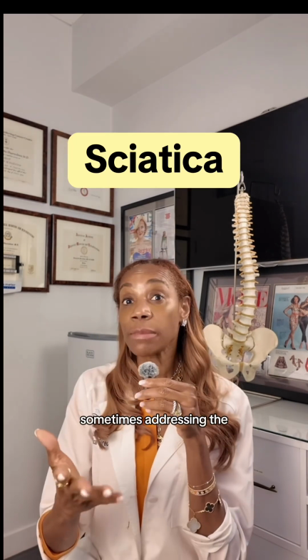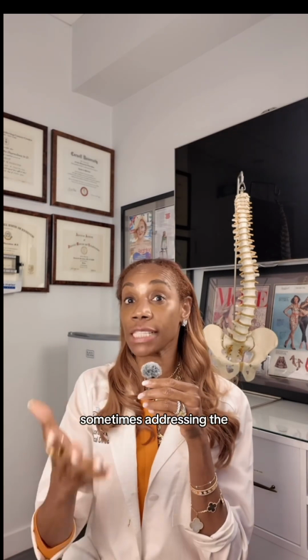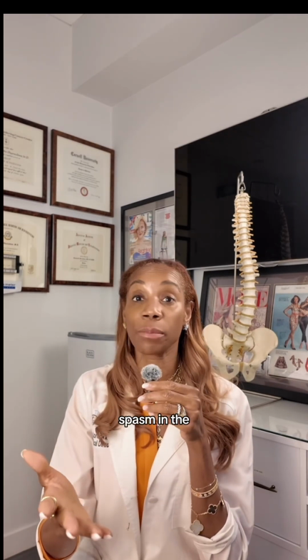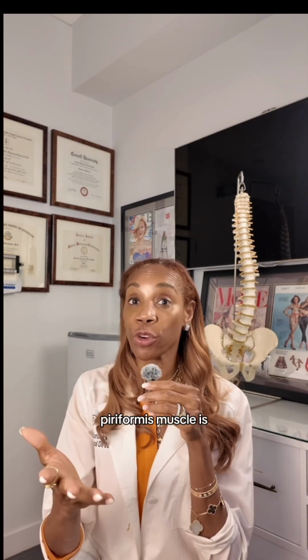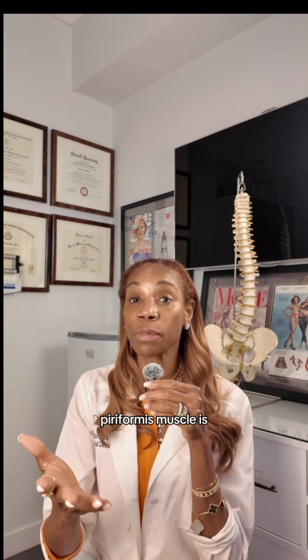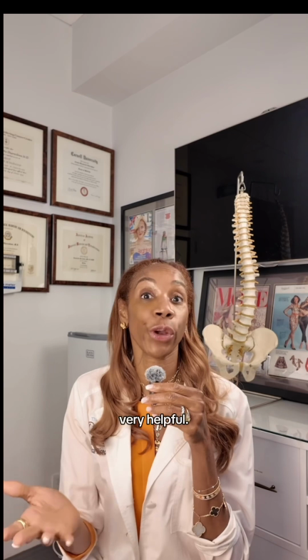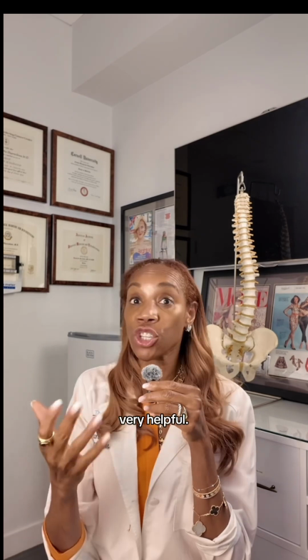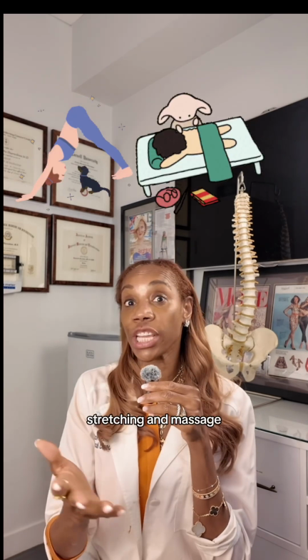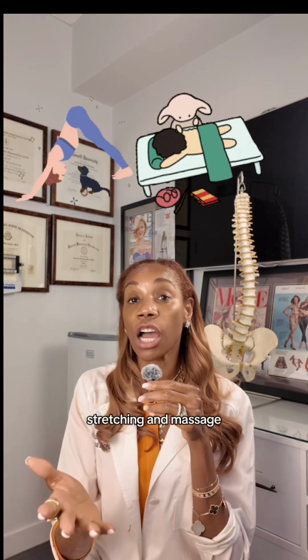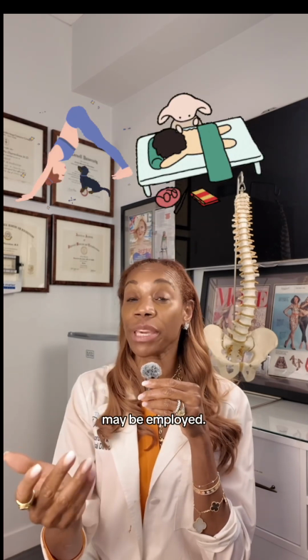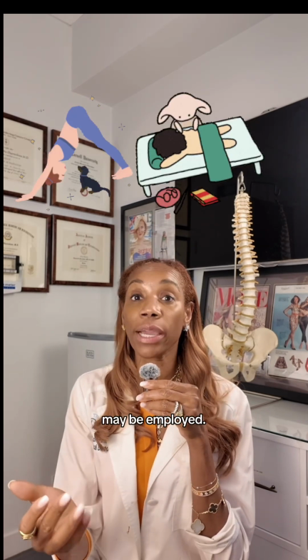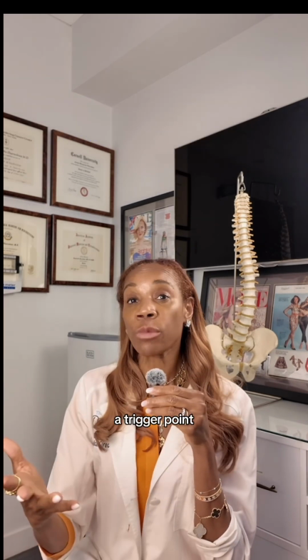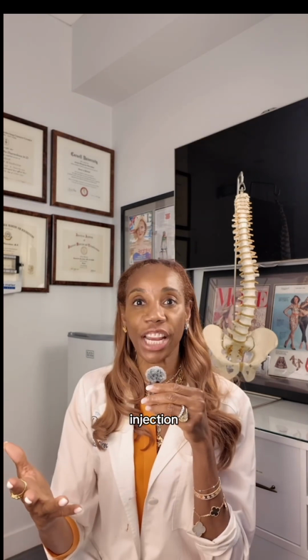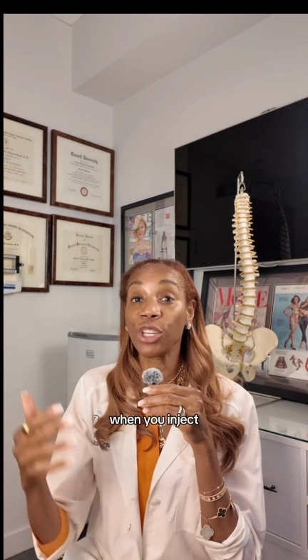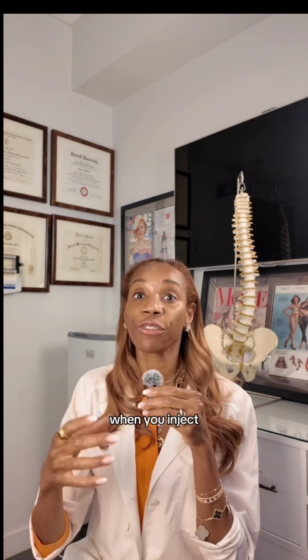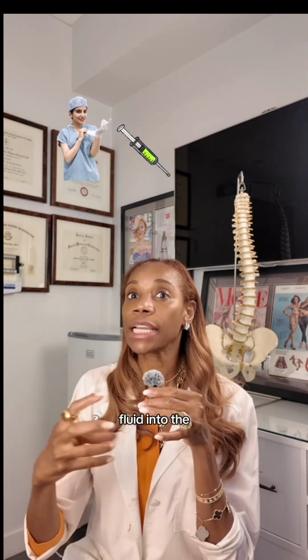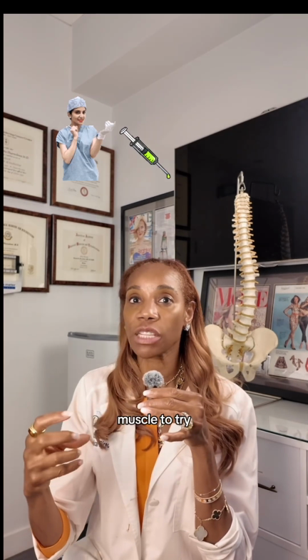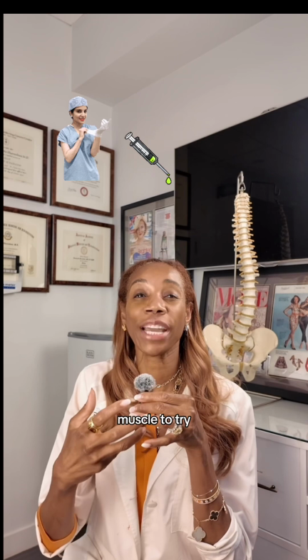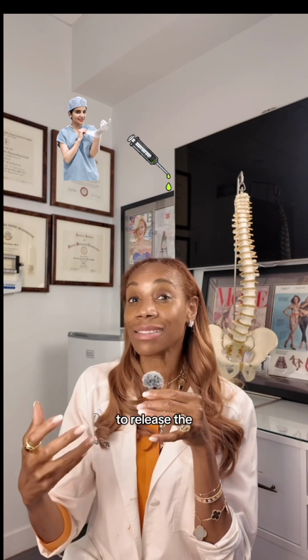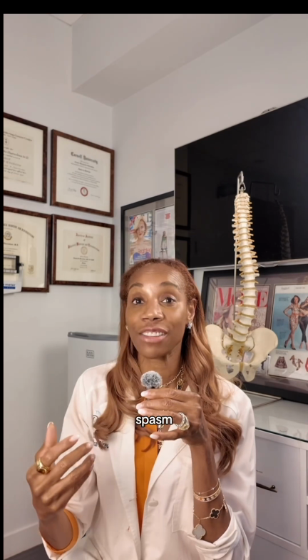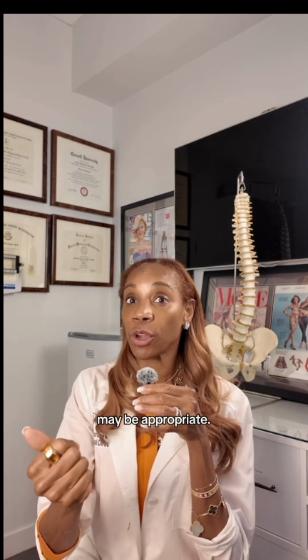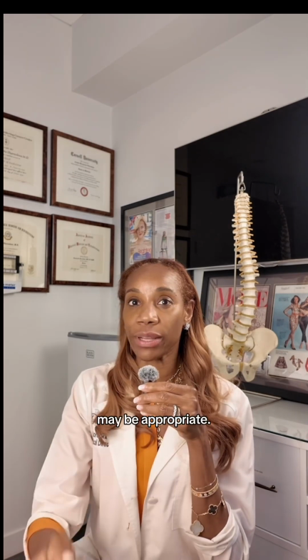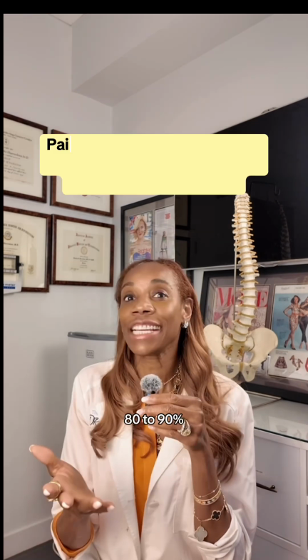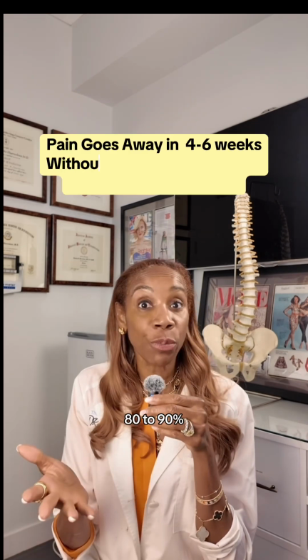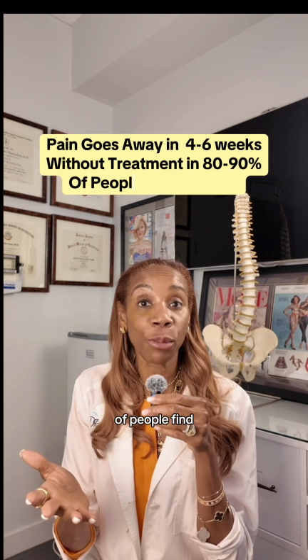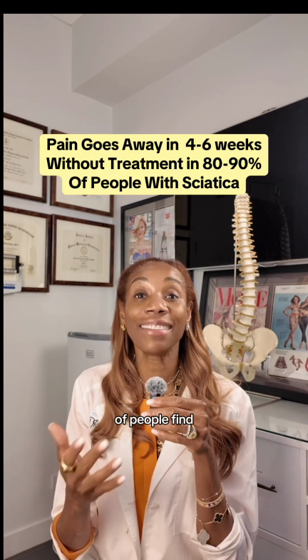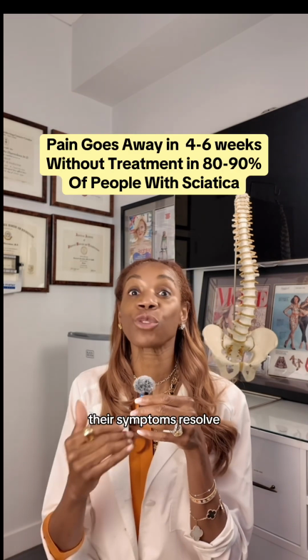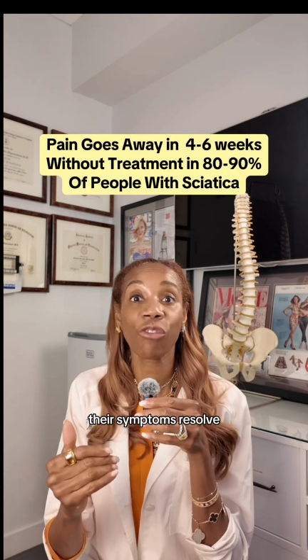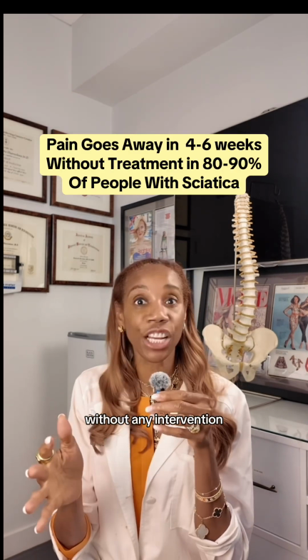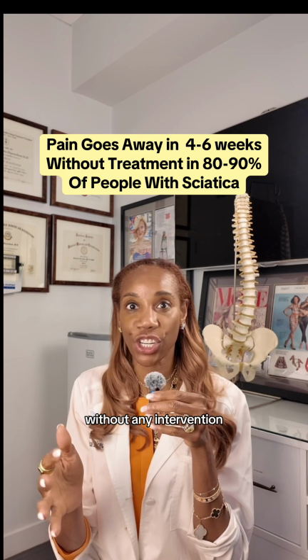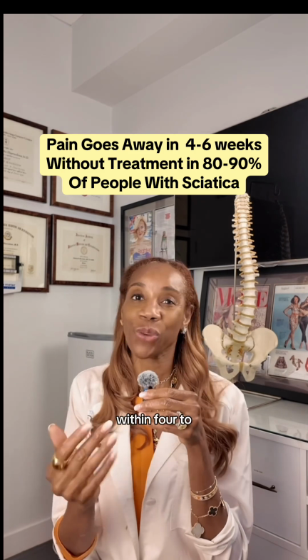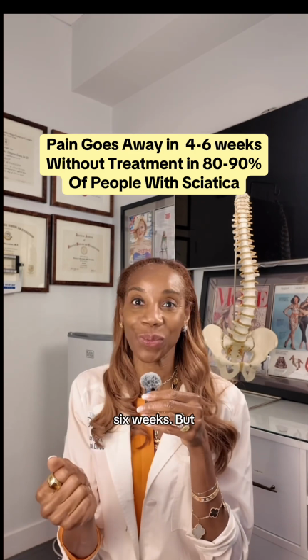Sometimes addressing the spasm in the piriformis muscle is very helpful. Stretching and massage may be employed. A trigger point injection — where you inject fluid into the muscle to try to release the spasm — may be appropriate. 80 to 90% of people find that symptoms resolve without any intervention within four to six weeks.